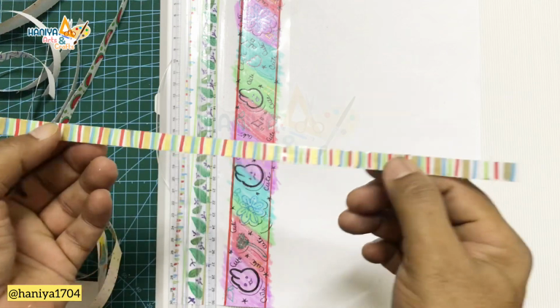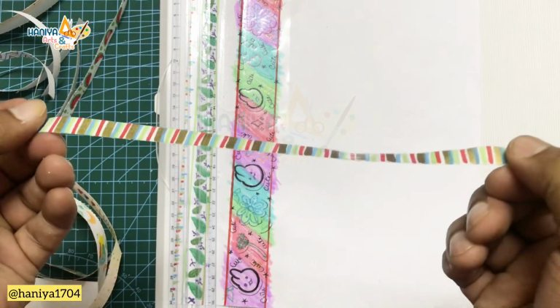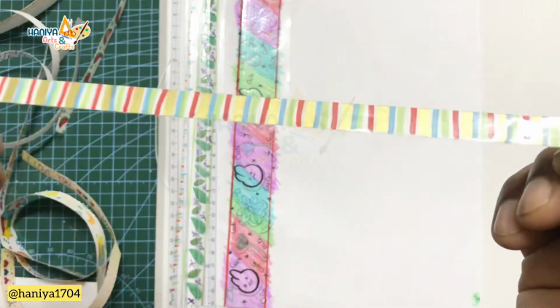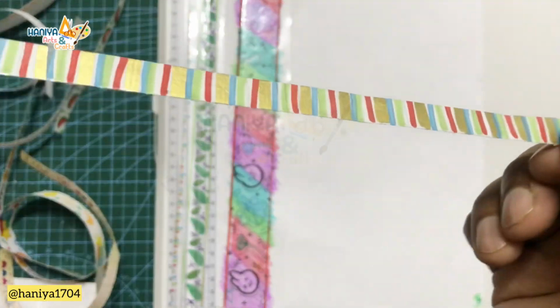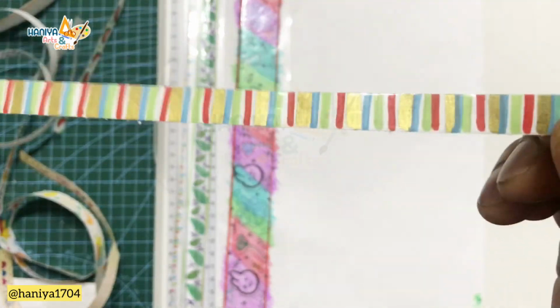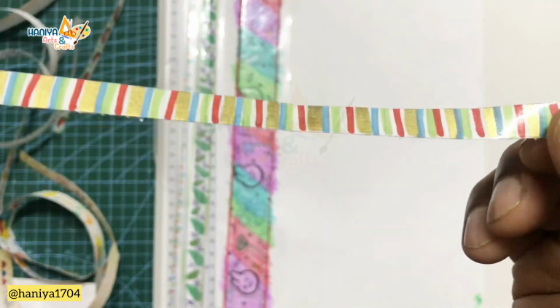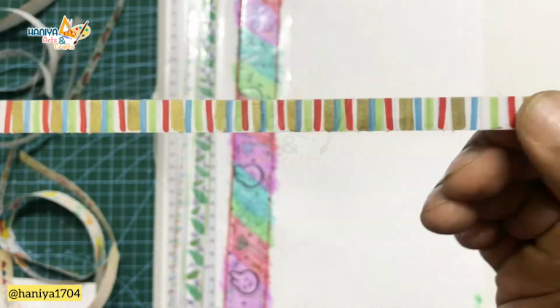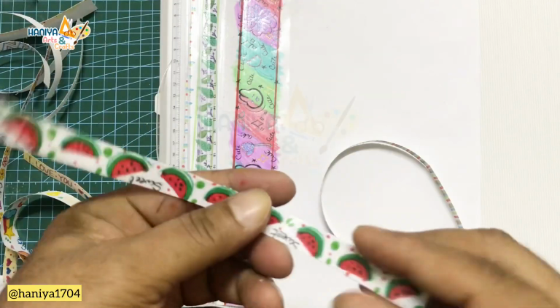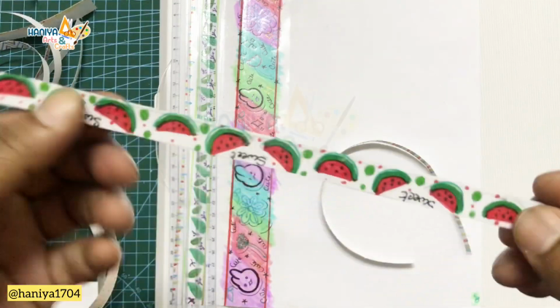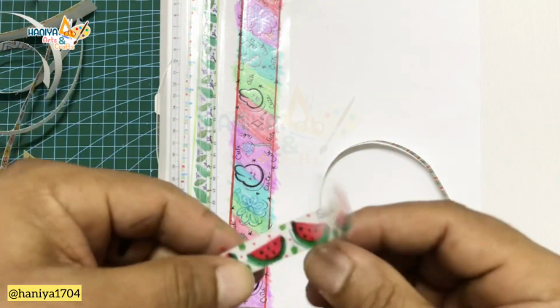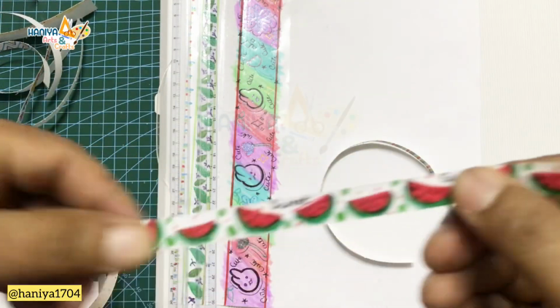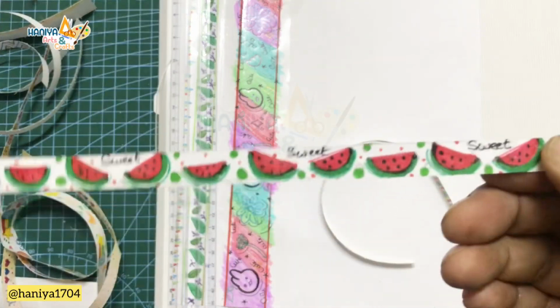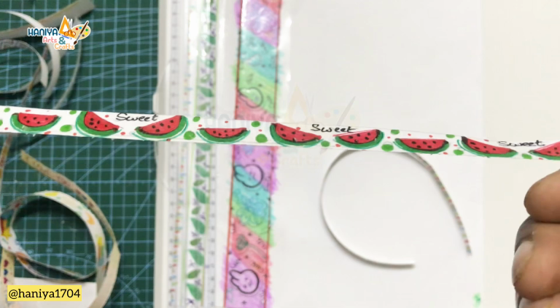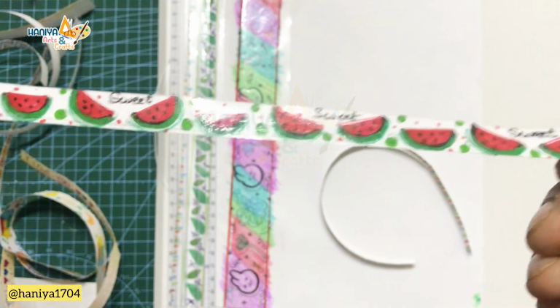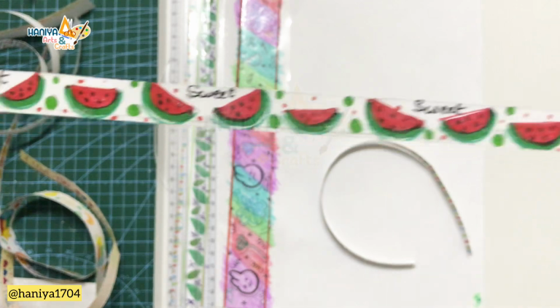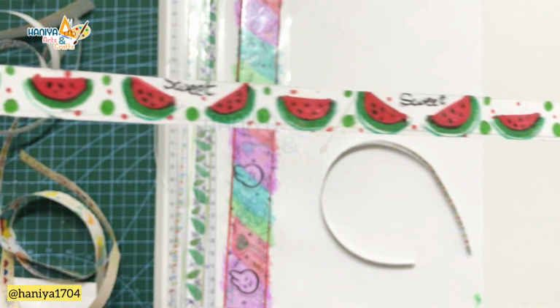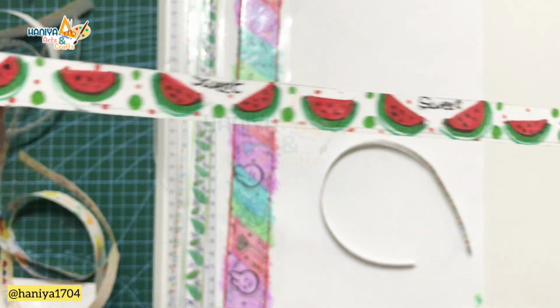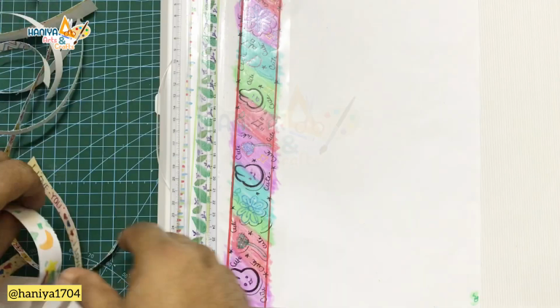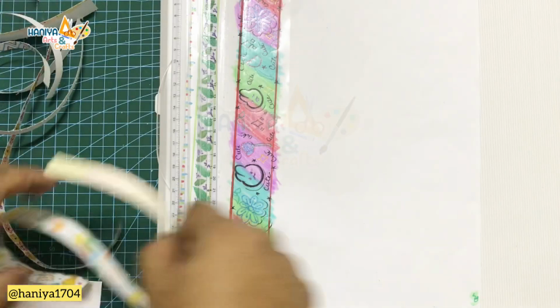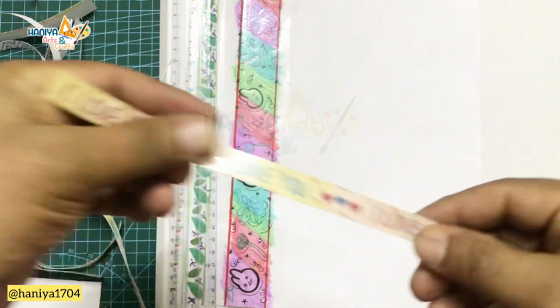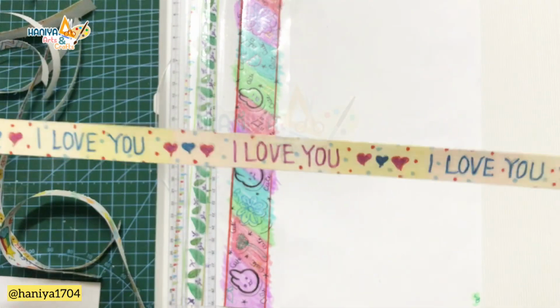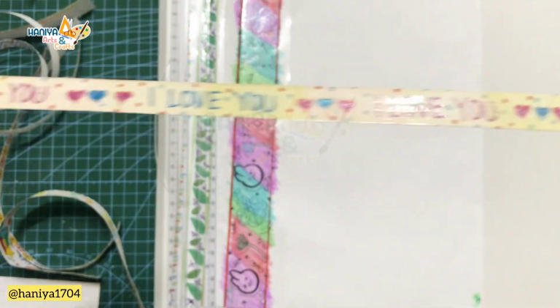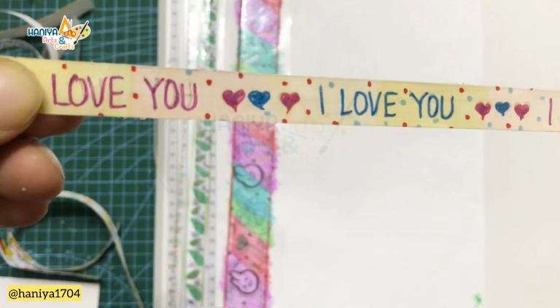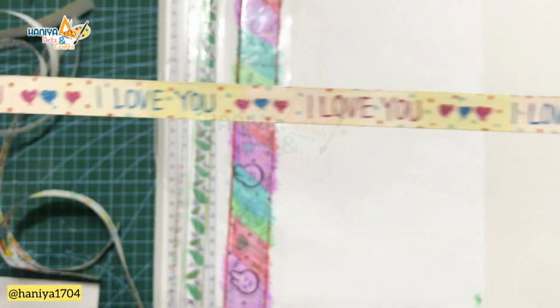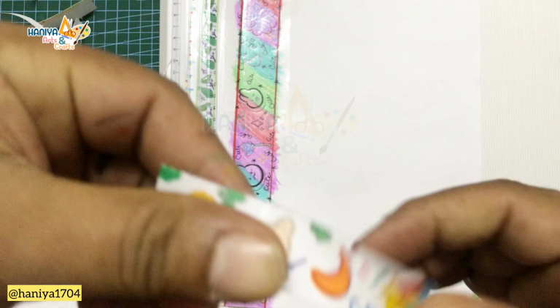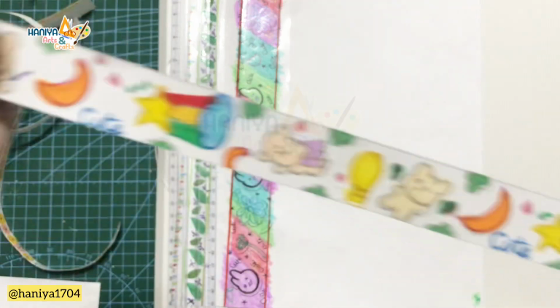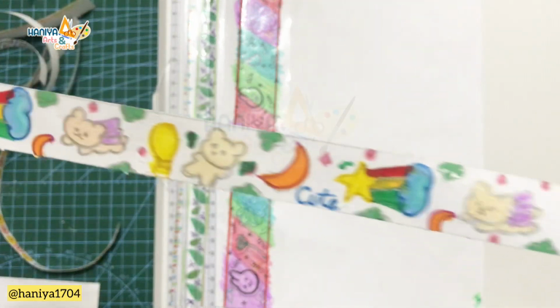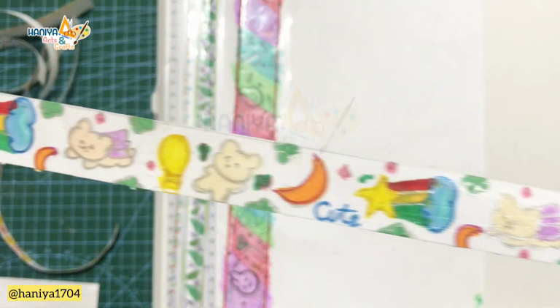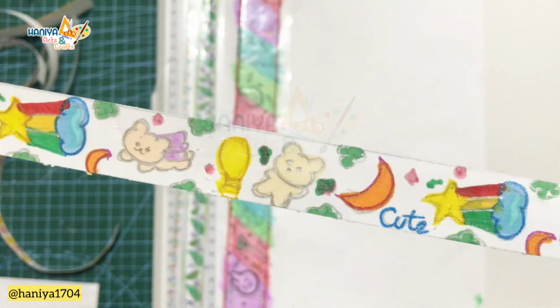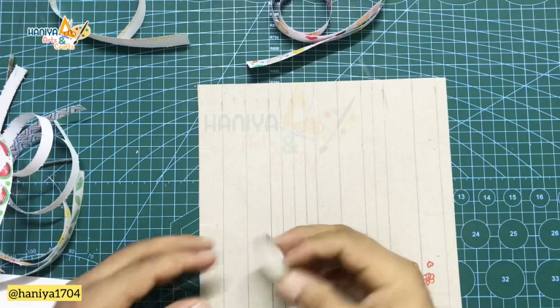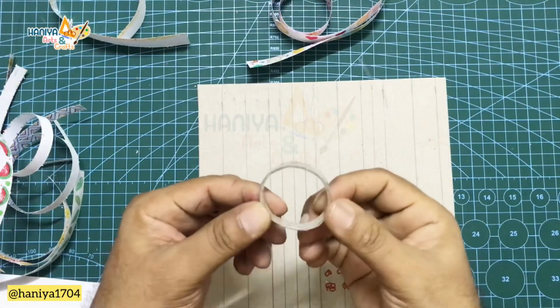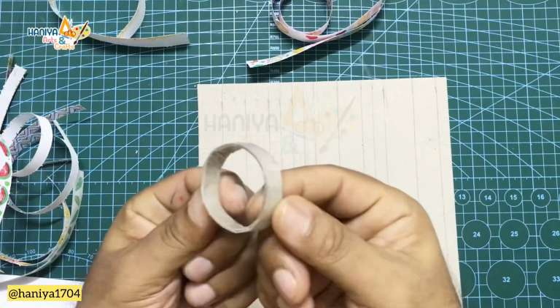Wow! This is the paint marker work we have done — it's amazing! This is our watermelon design, this is our 'I love you' design, and this is our cartoon bear character. These turned out really cute!